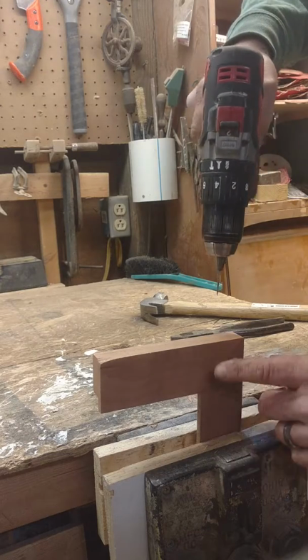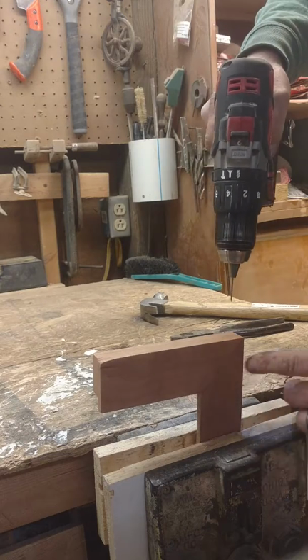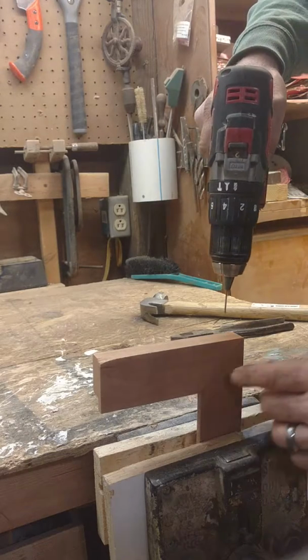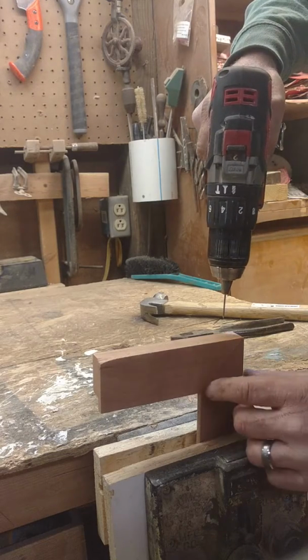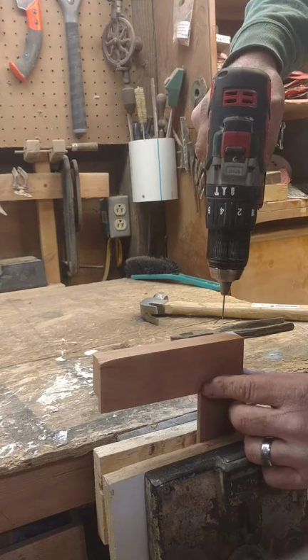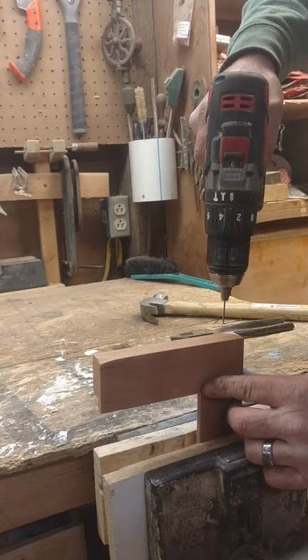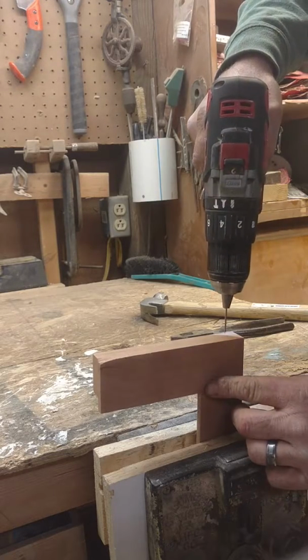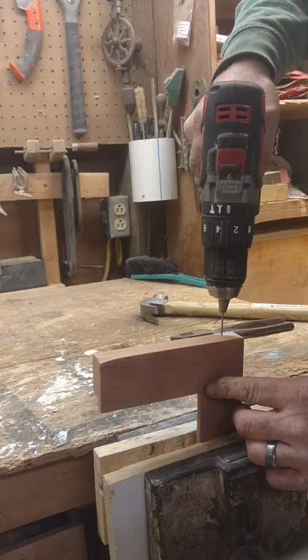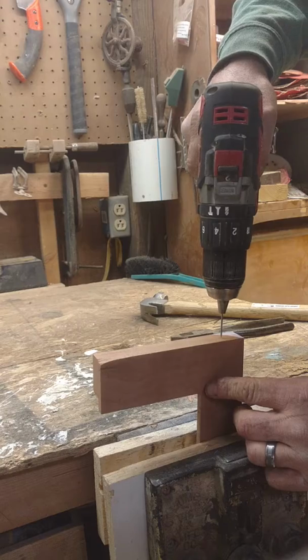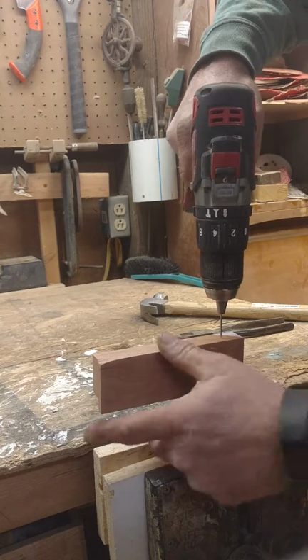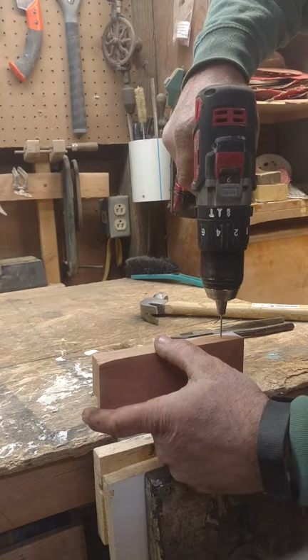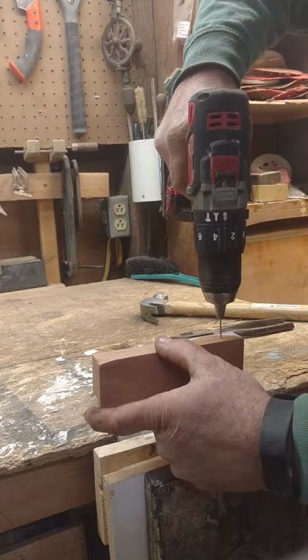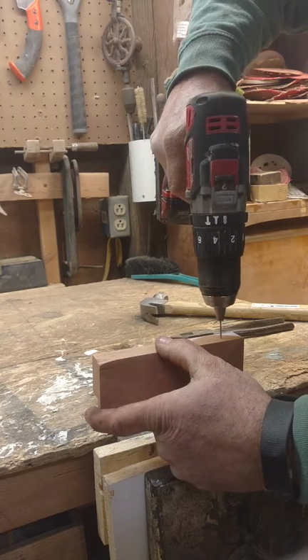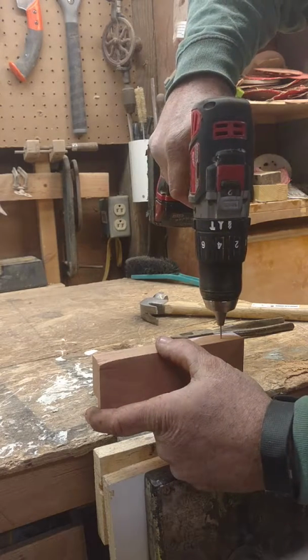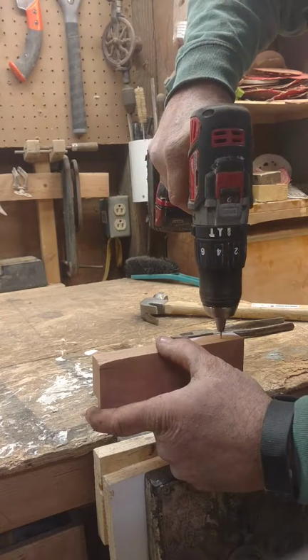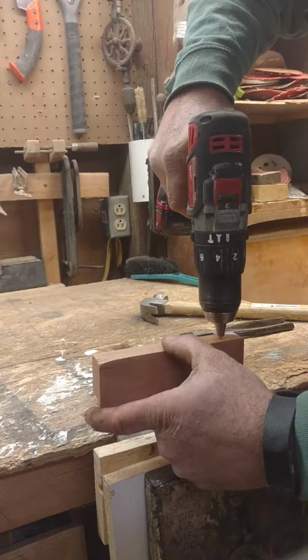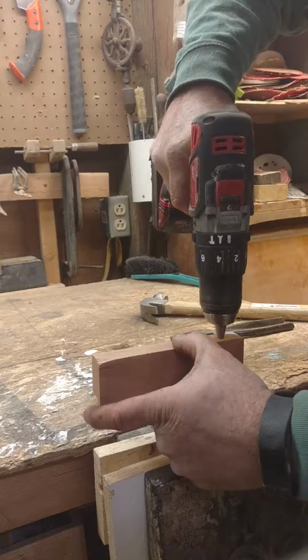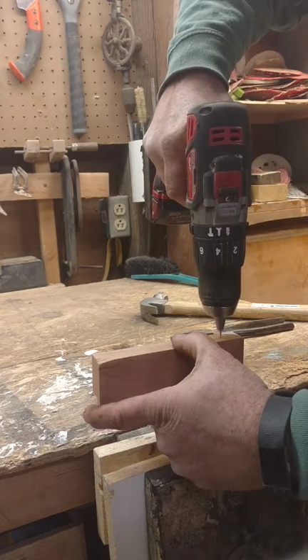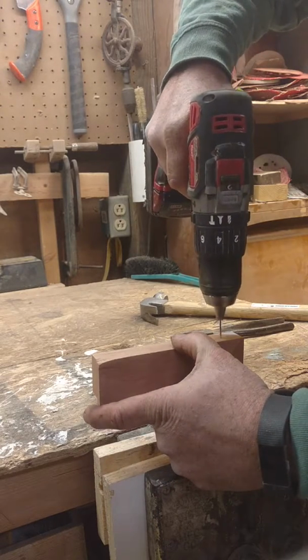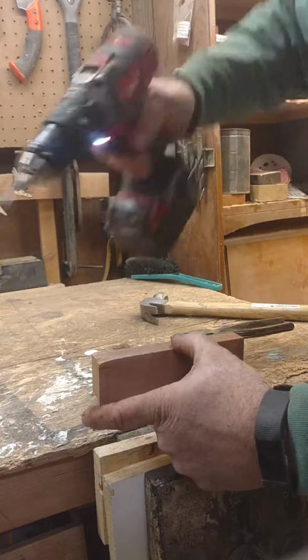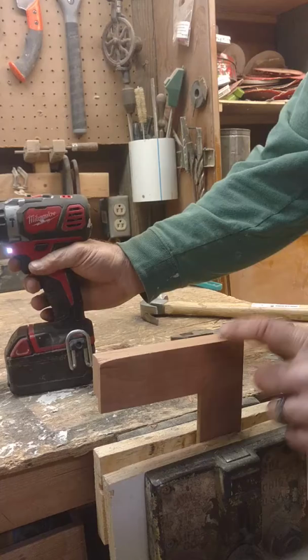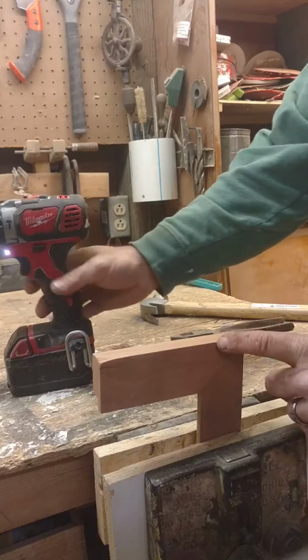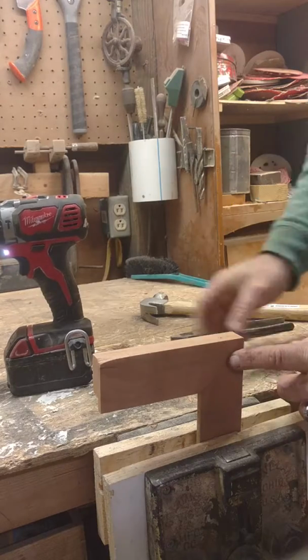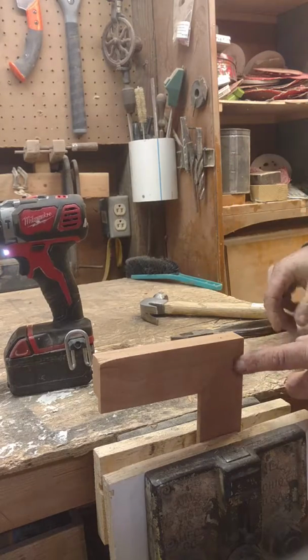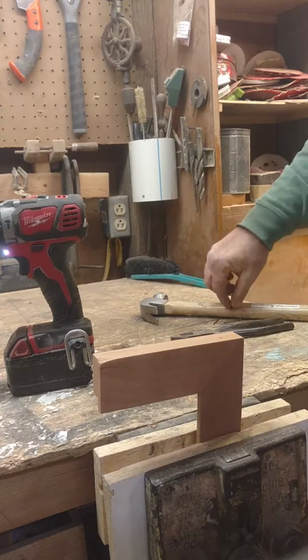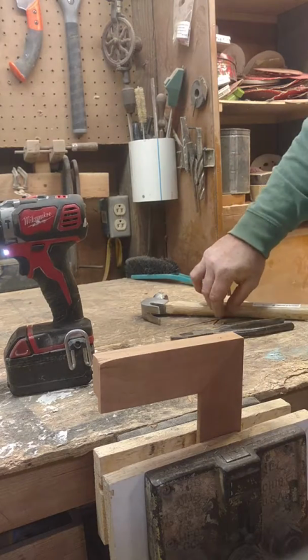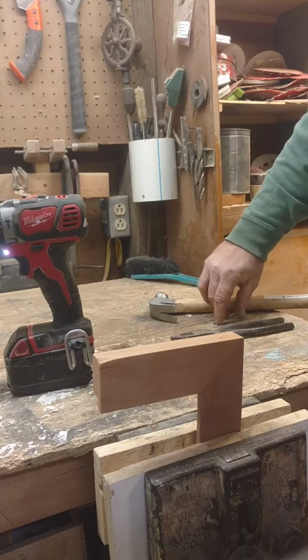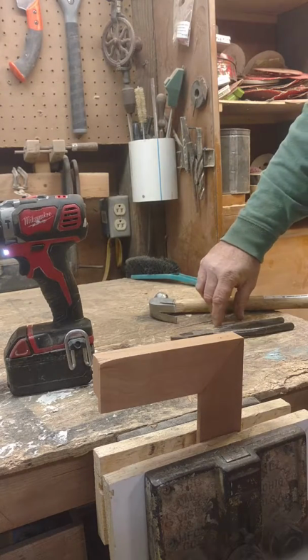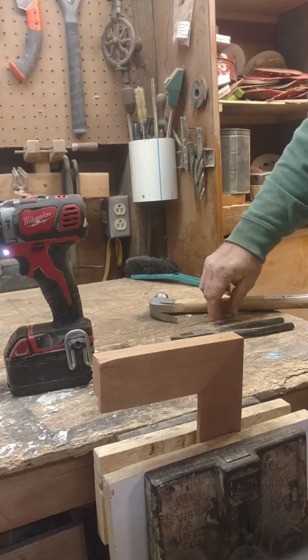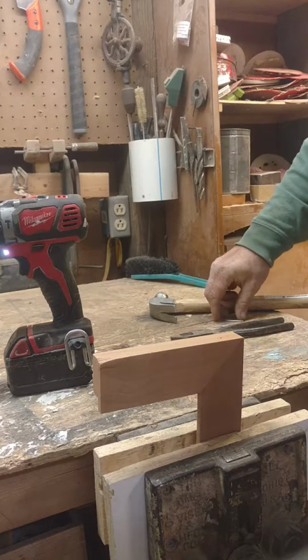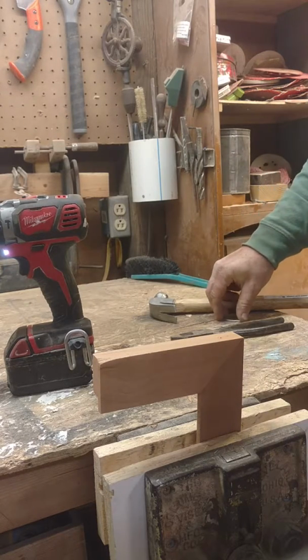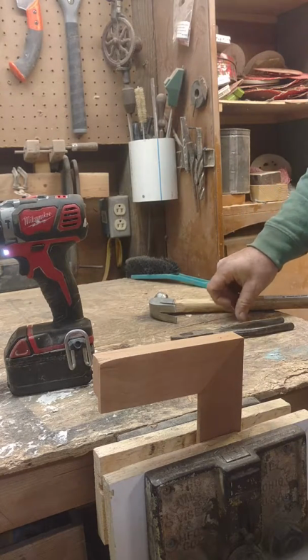Make sure your frame is lined up roughly where you want it, and drill down through the first piece and into the second piece, so that when you nail it together, it'll always stay lined up.